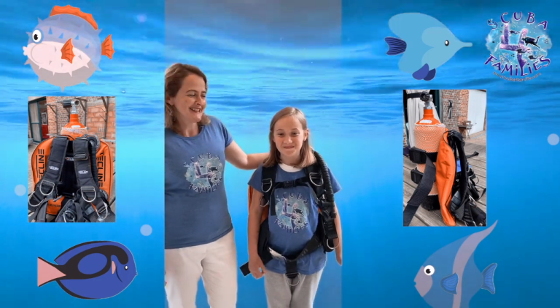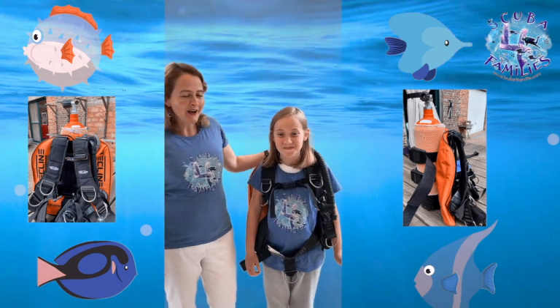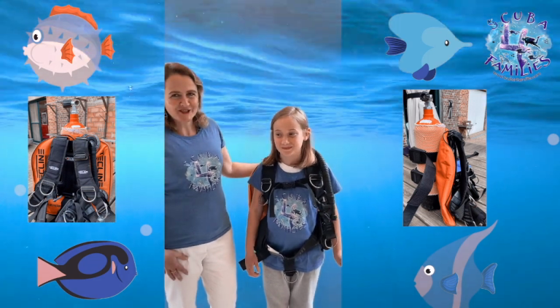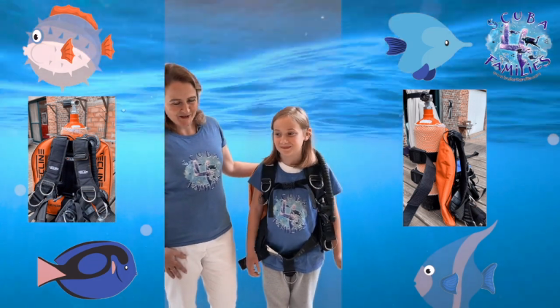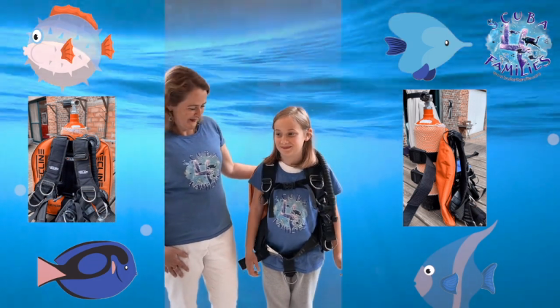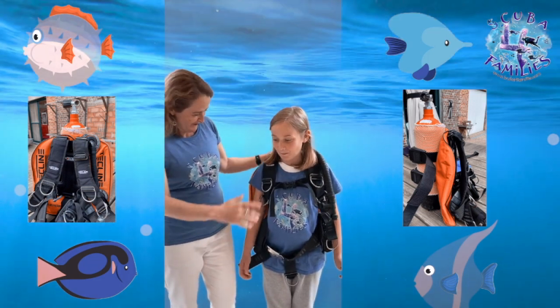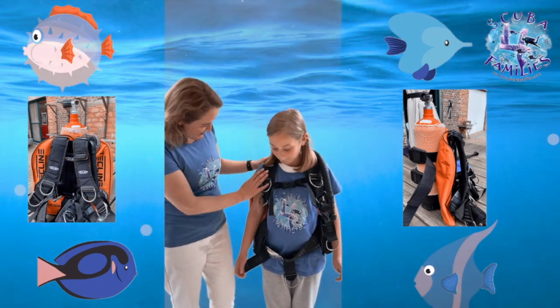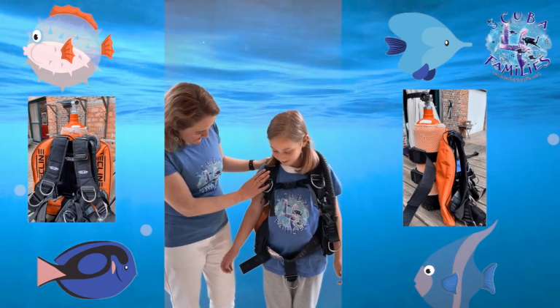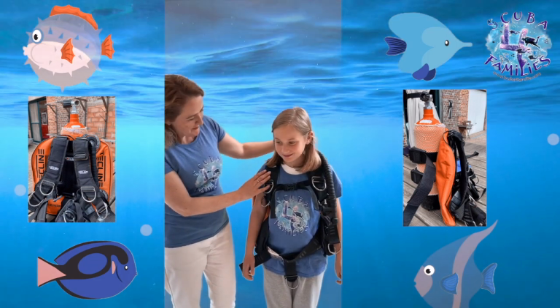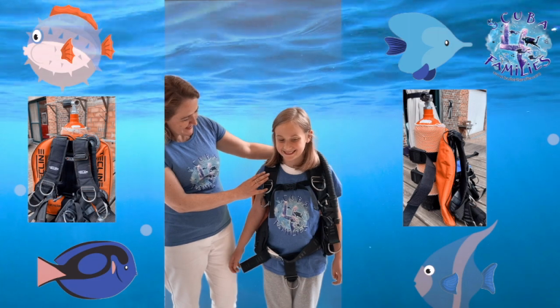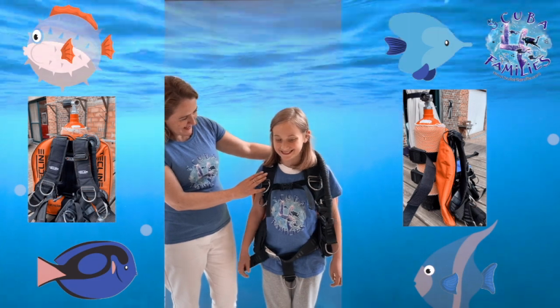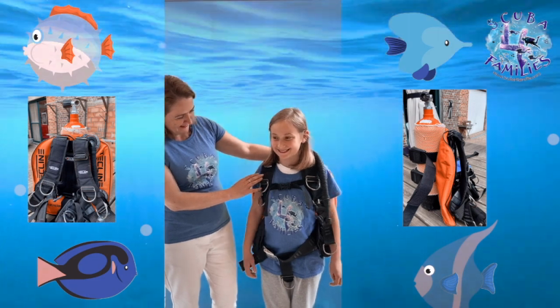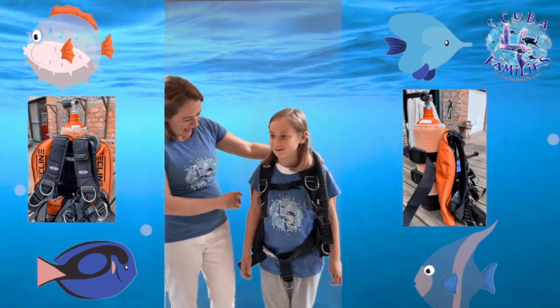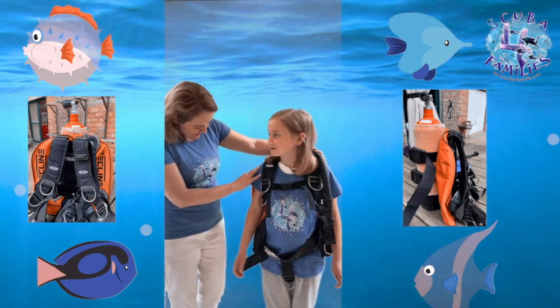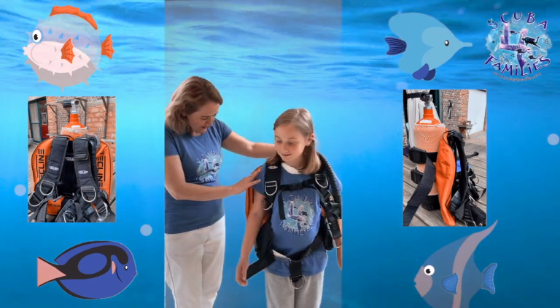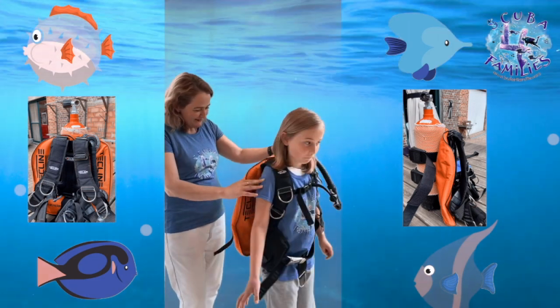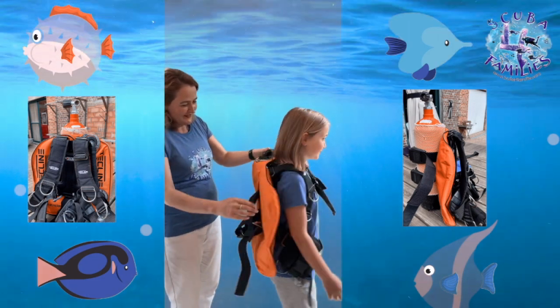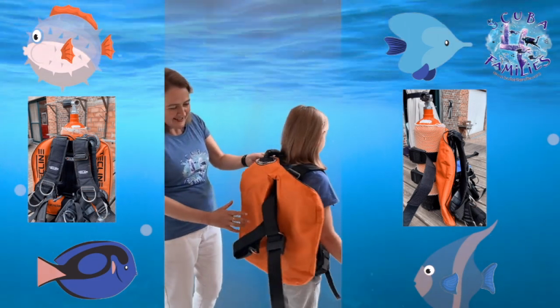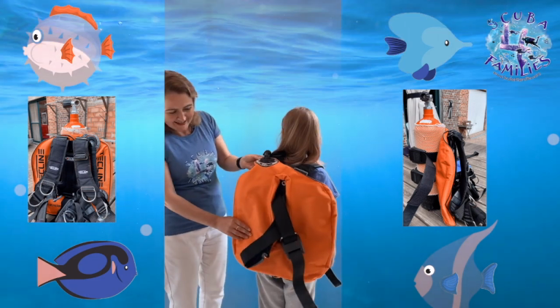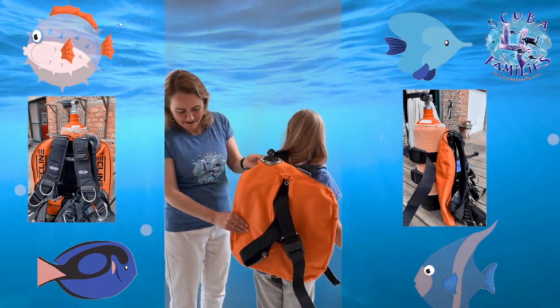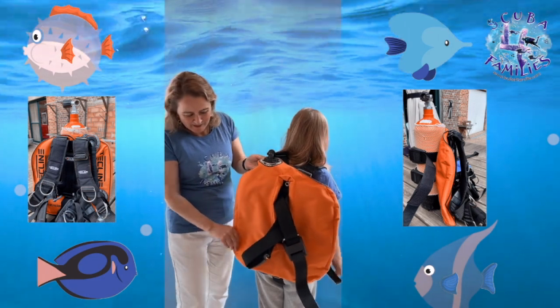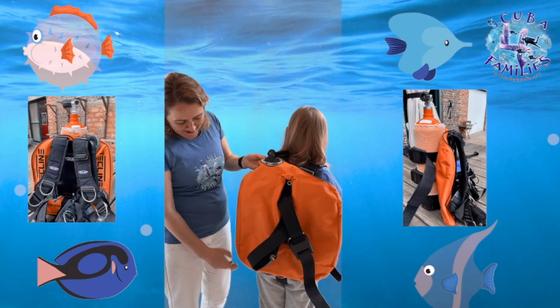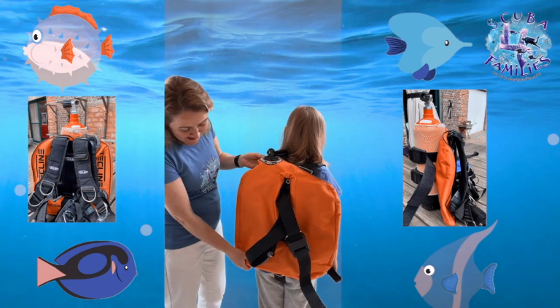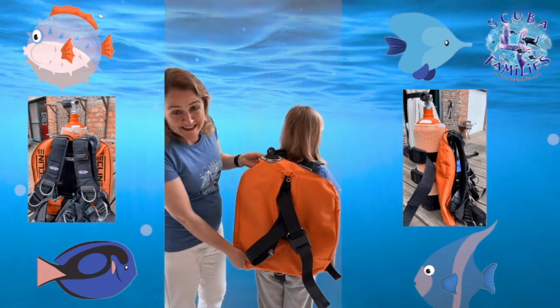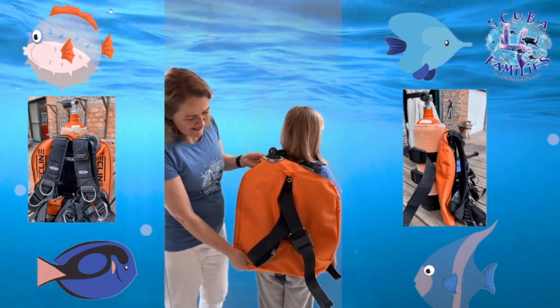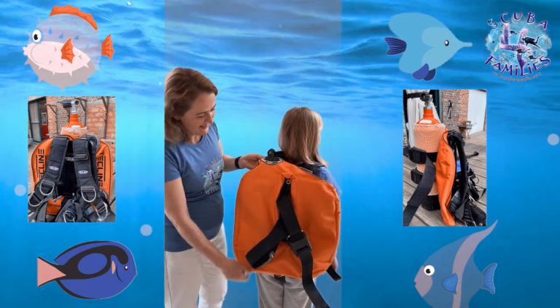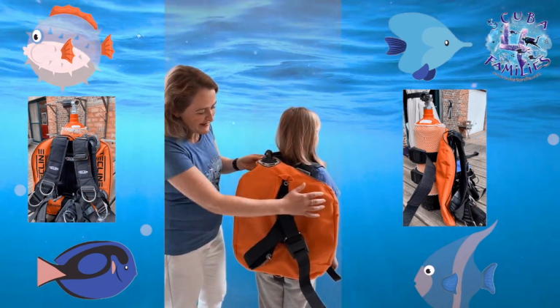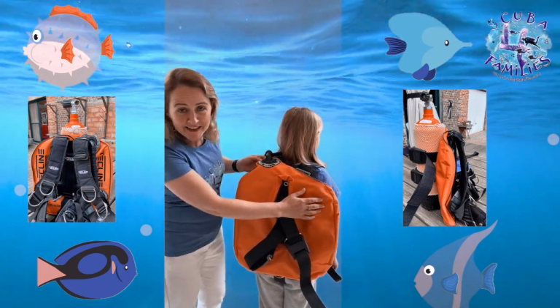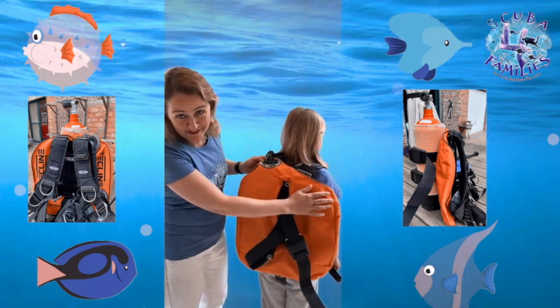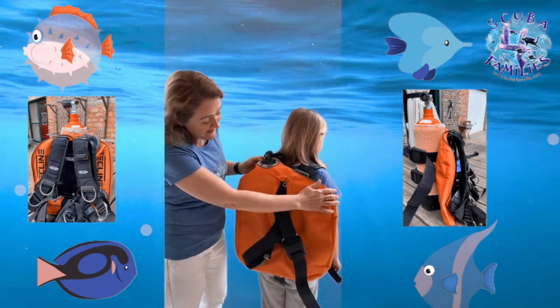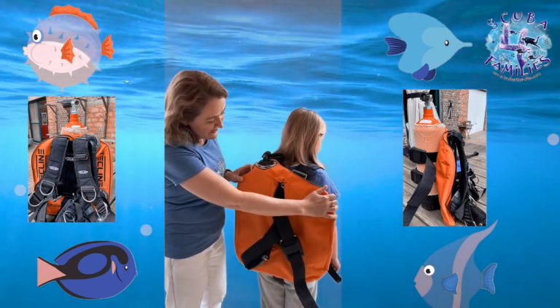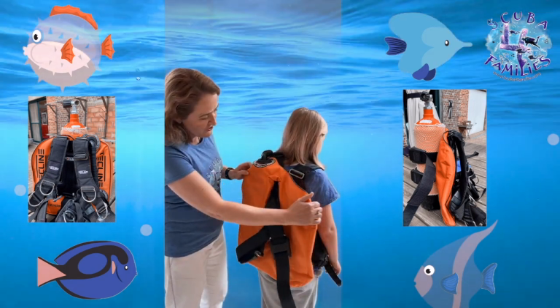Today I want to show you my good friend Abi's BCD. Abi, if you can turn around — this is the Declined Peanut 11 Litres. It's specifically designed for children.